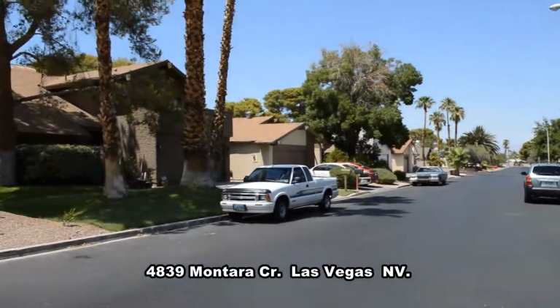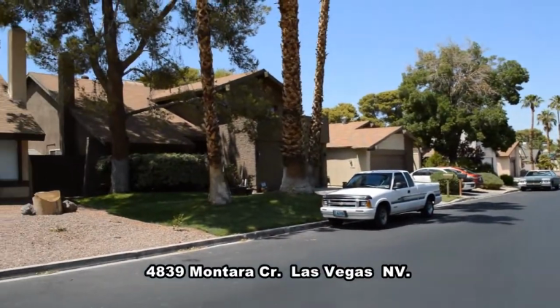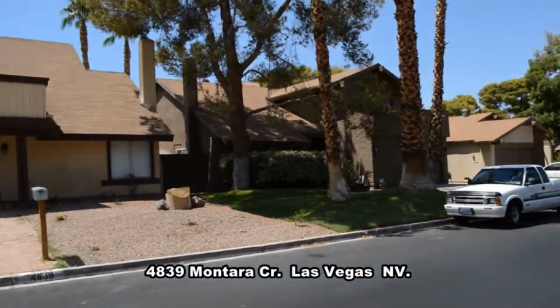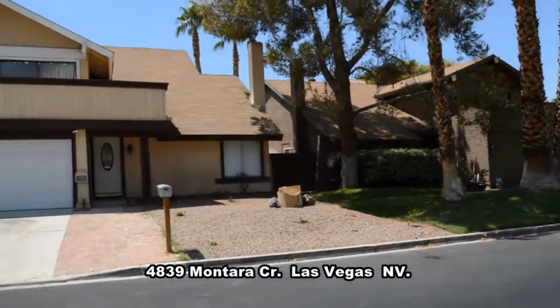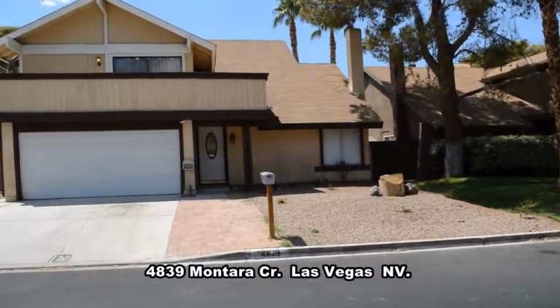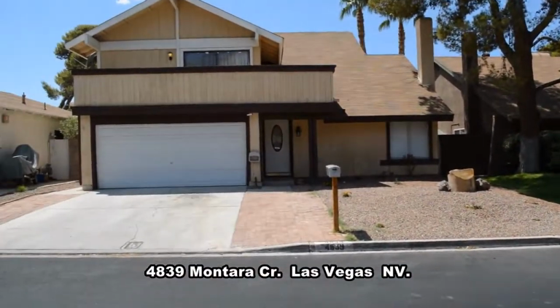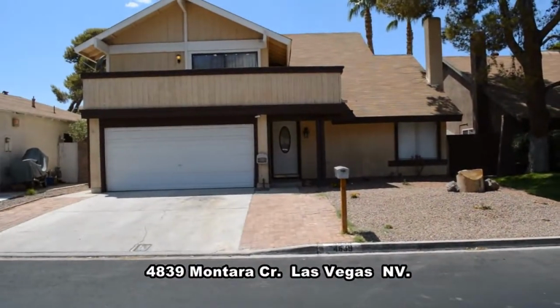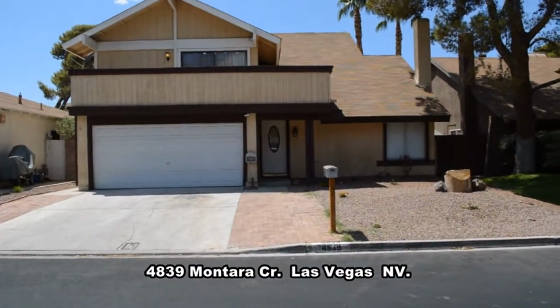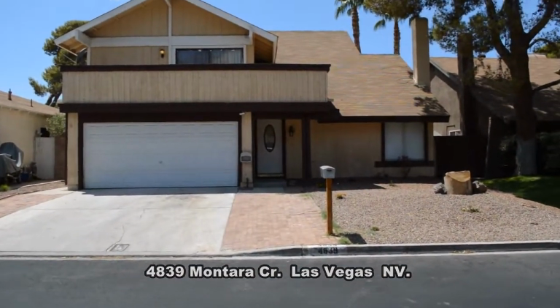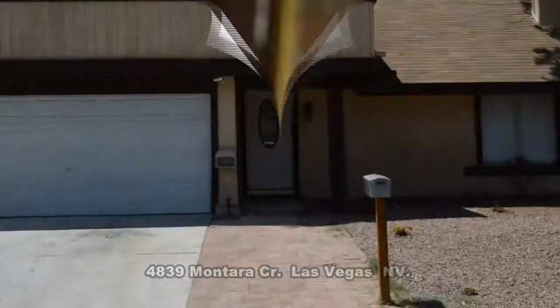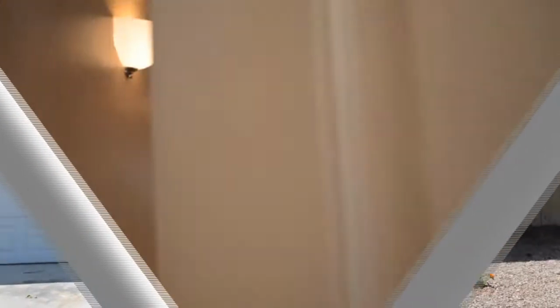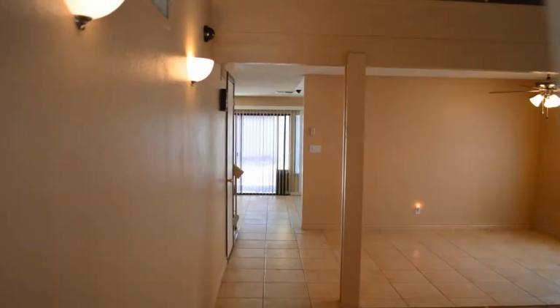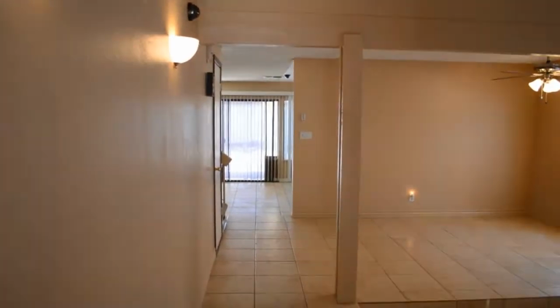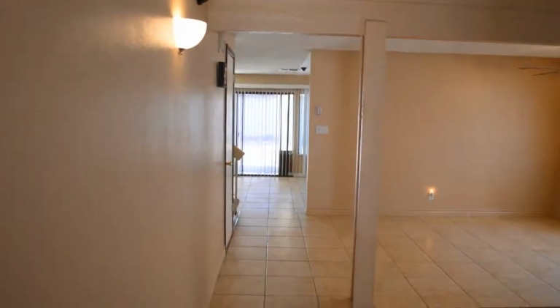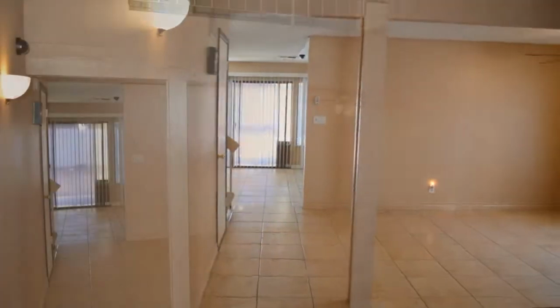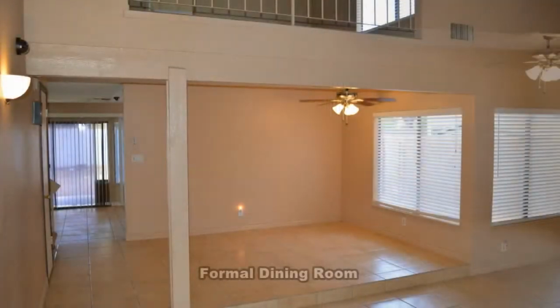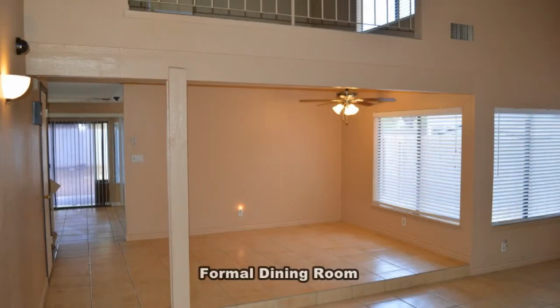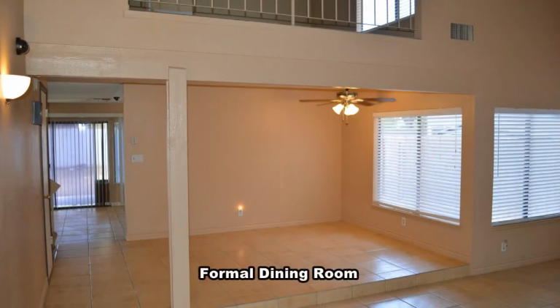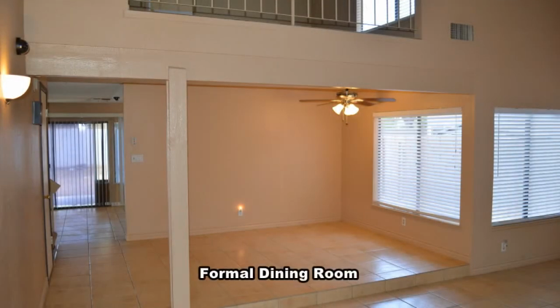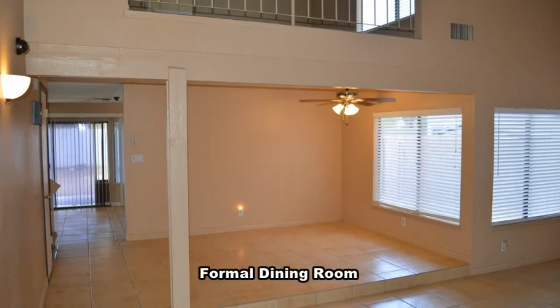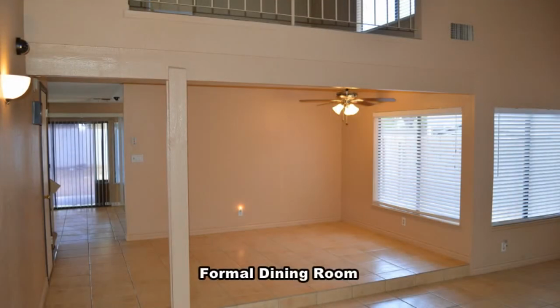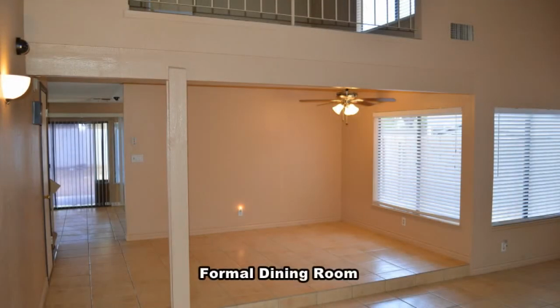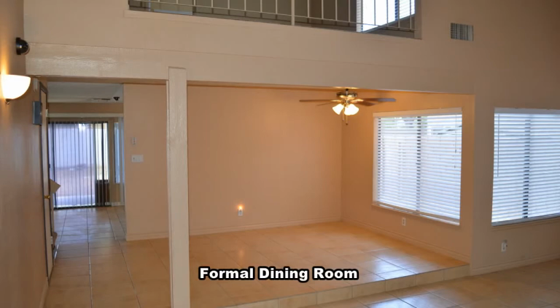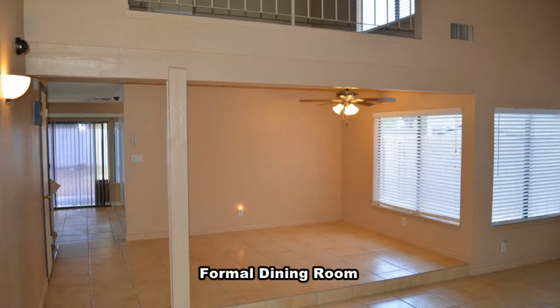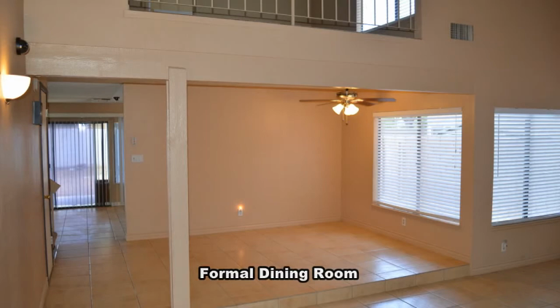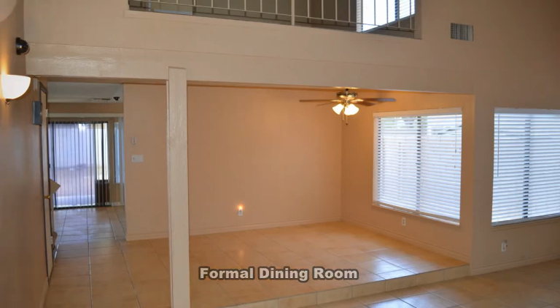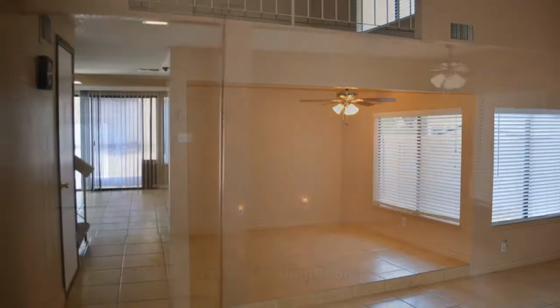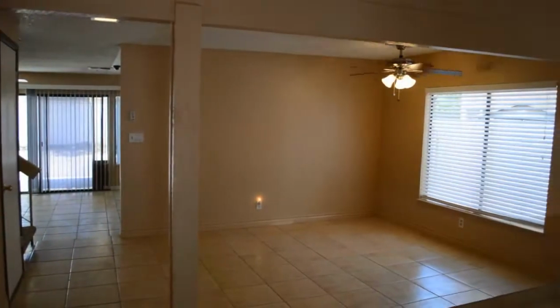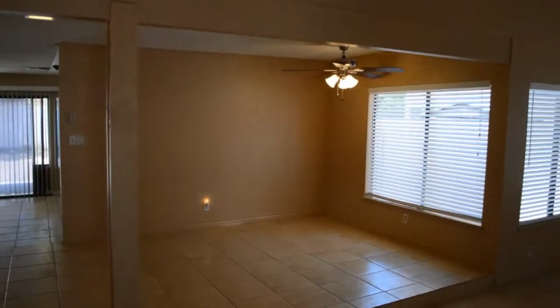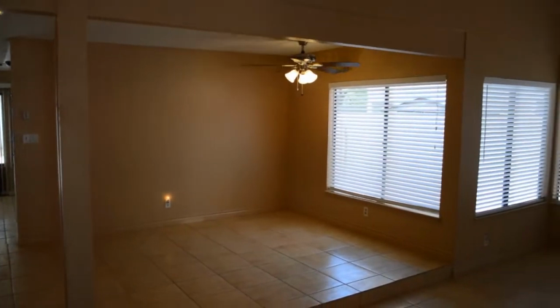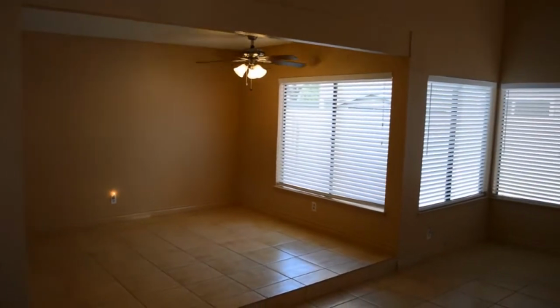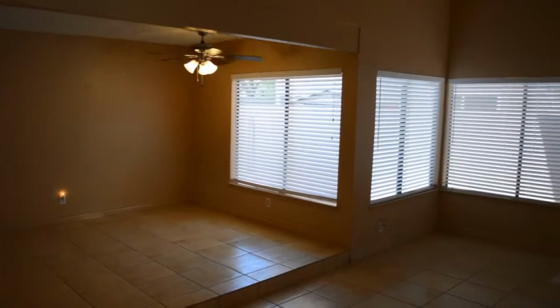The community offers a pool, playground, tennis and basketball. The home has been renovated from top to bottom with tile floors, new carpeting, window coverings, new appliances and painting.